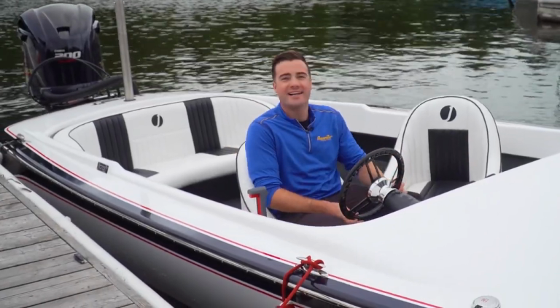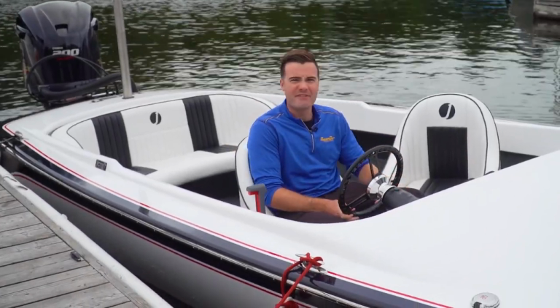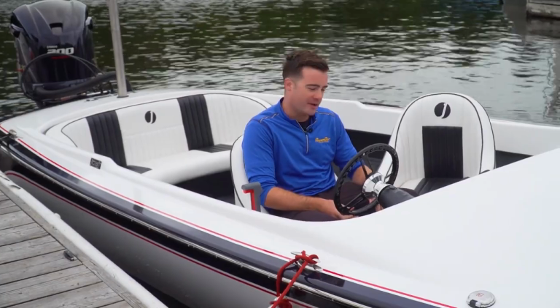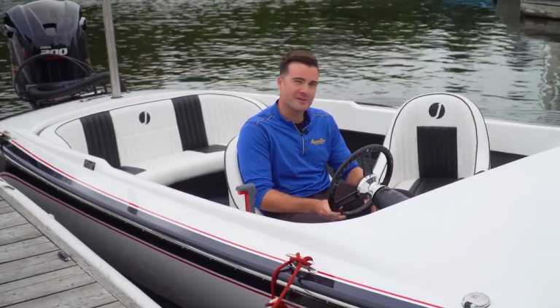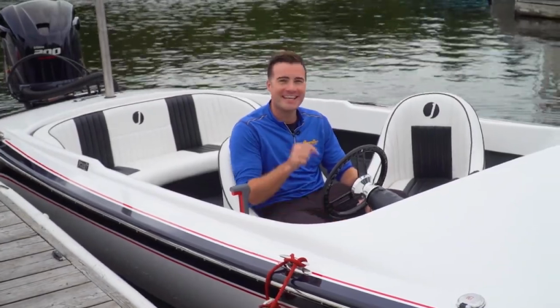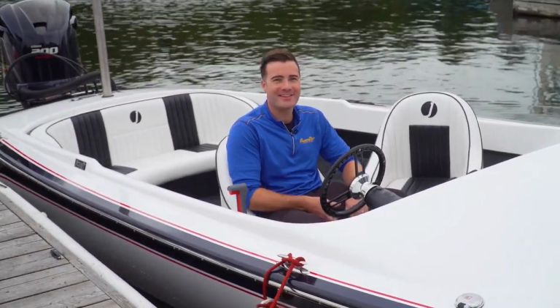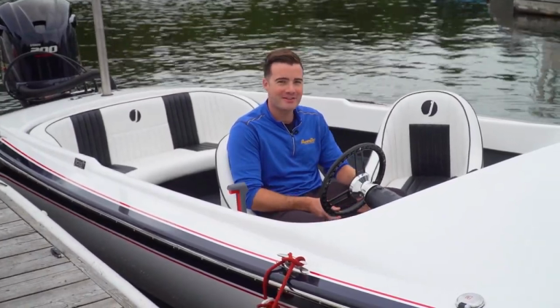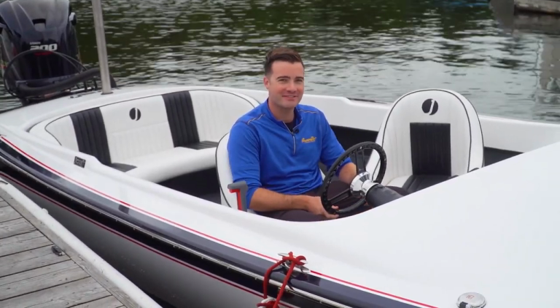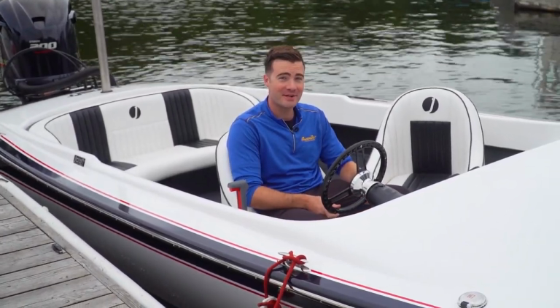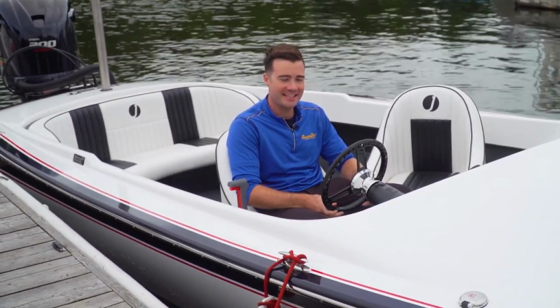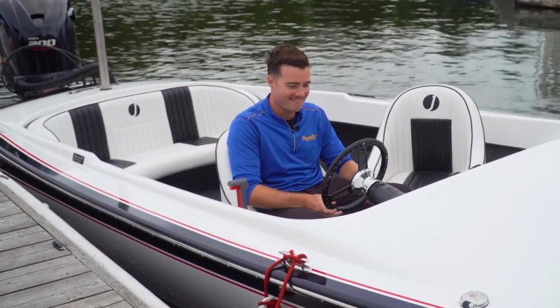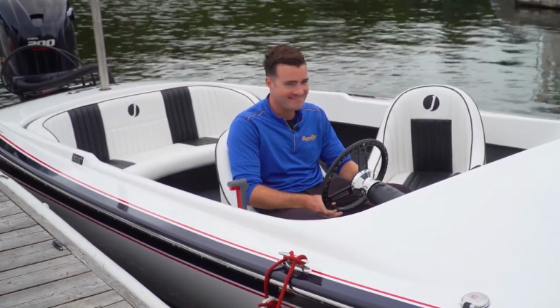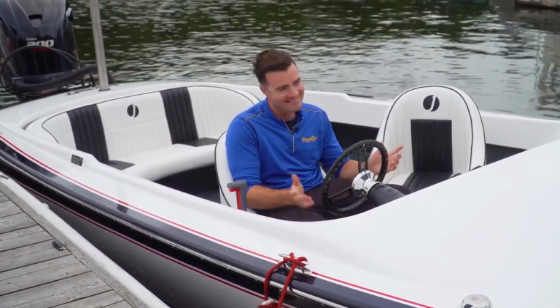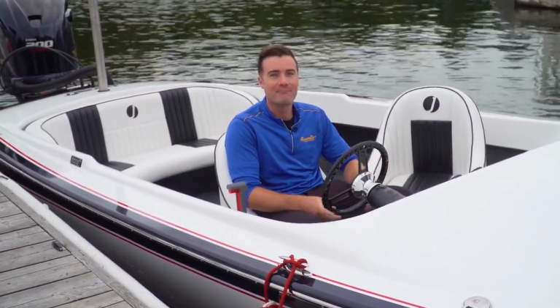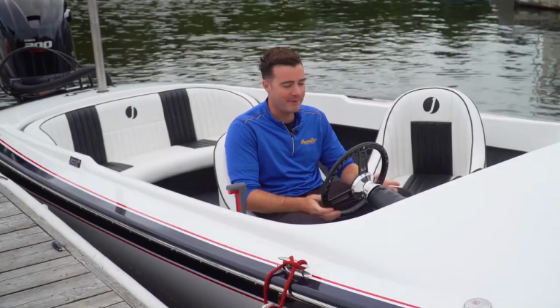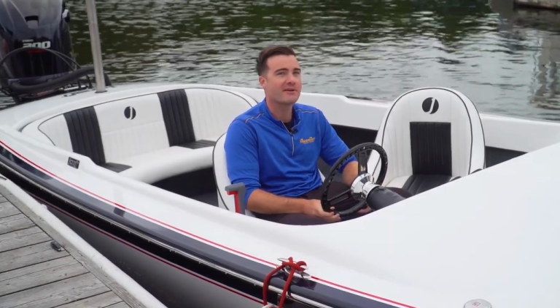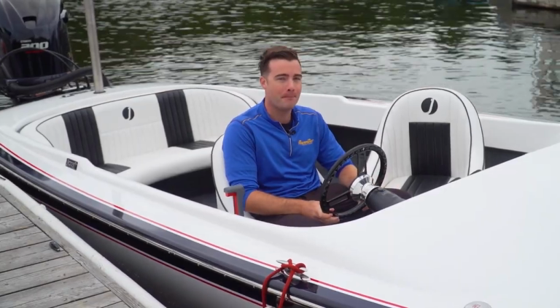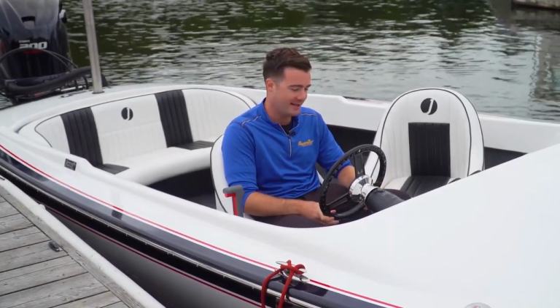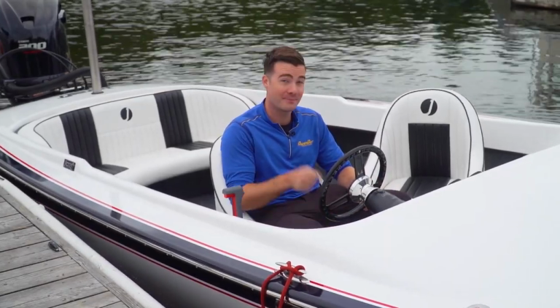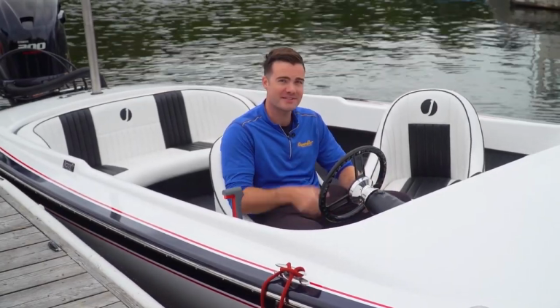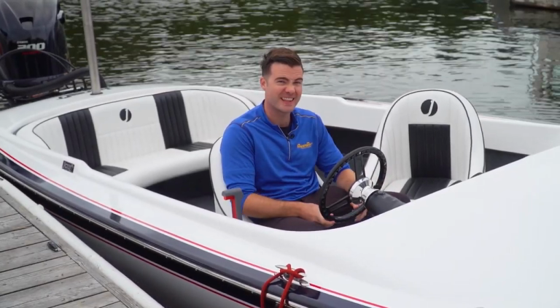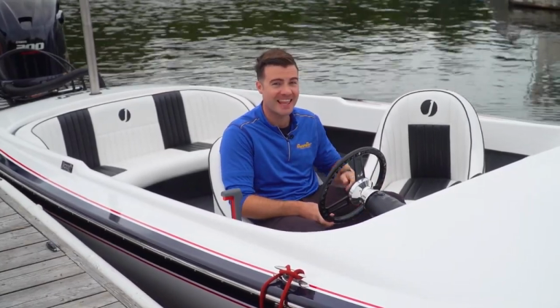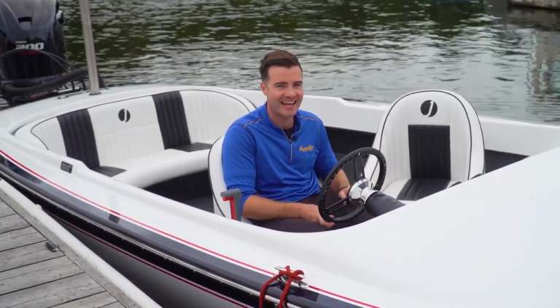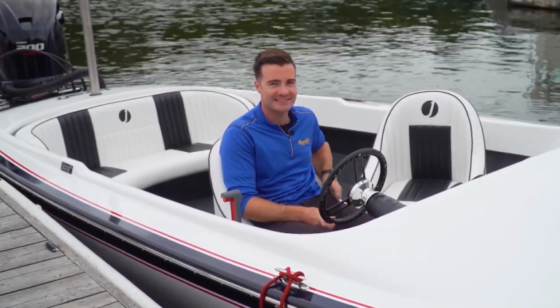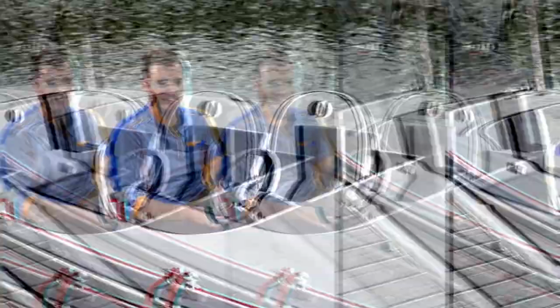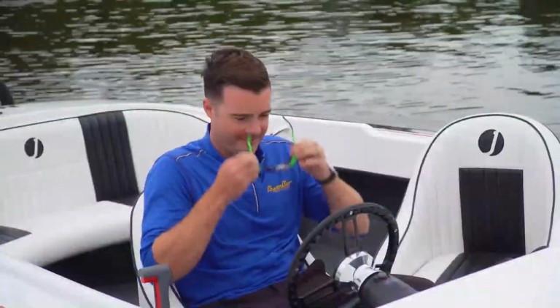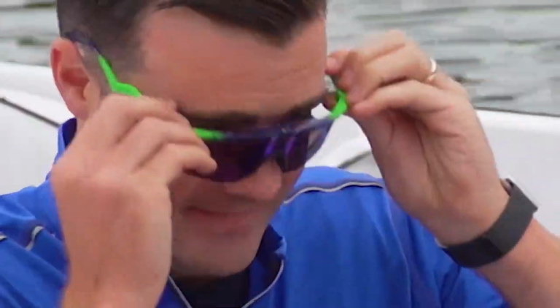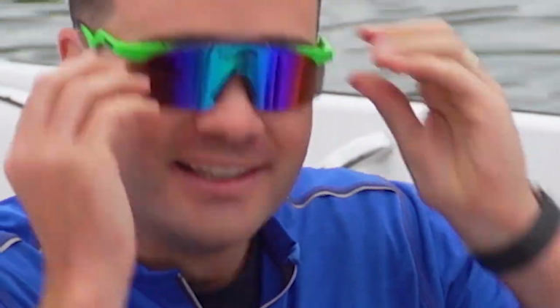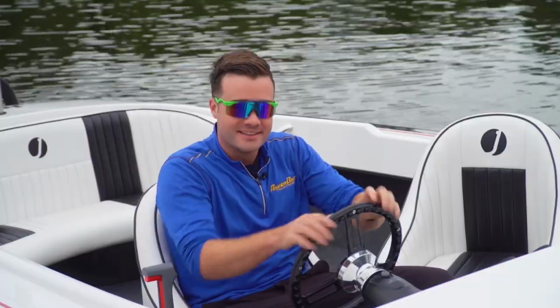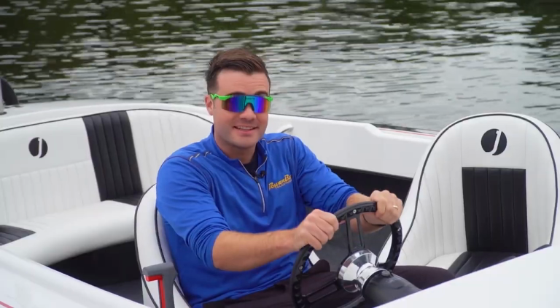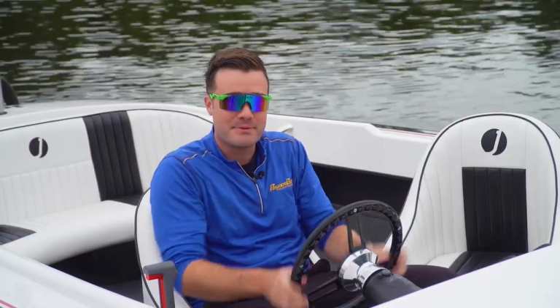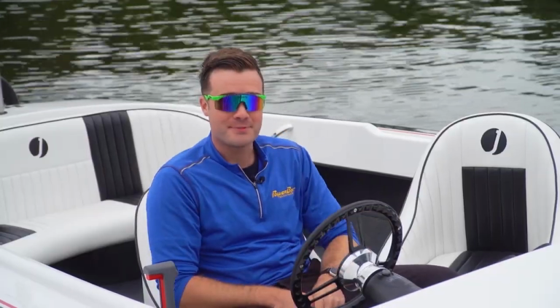You know that feeling when you first sit down in the driver's seat of a Lamborghini? Well, me neither, but I can imagine this feels a lot like that. Let's take this baby for a spin.